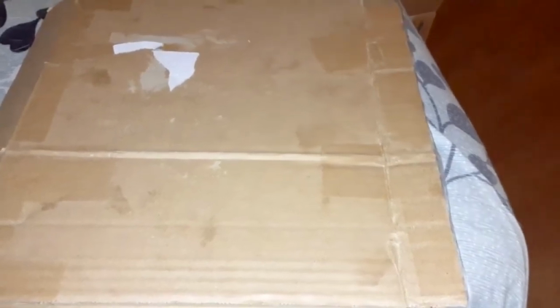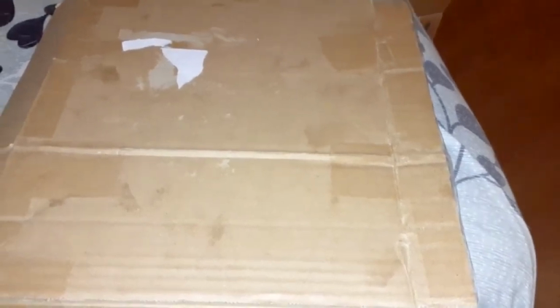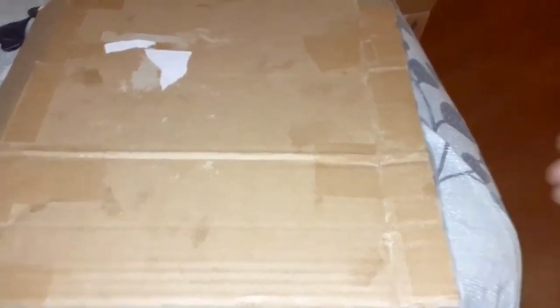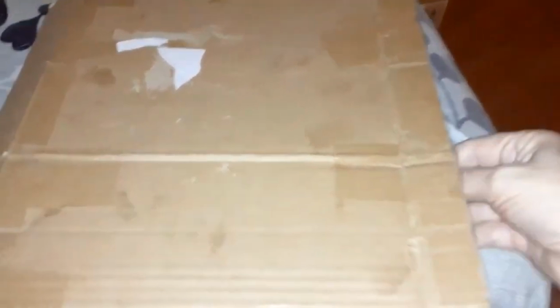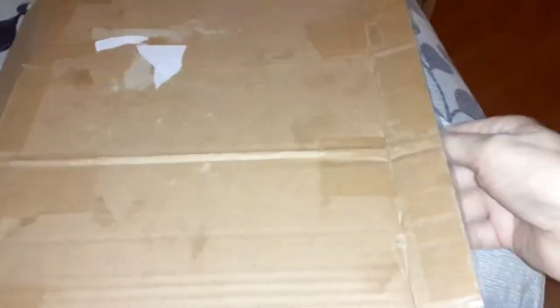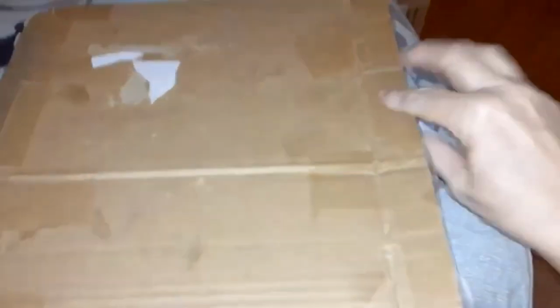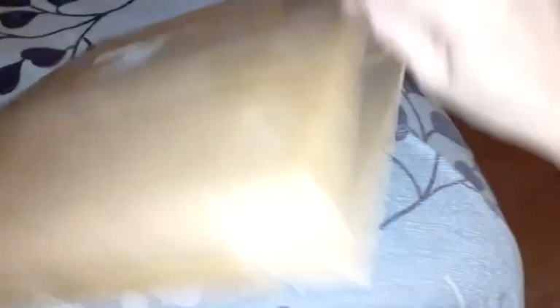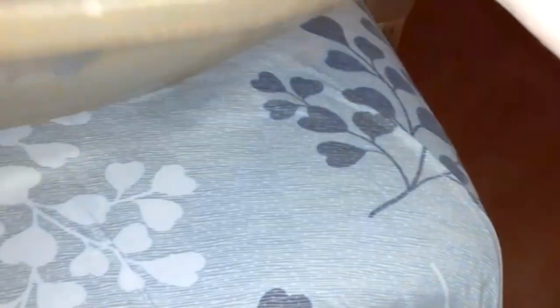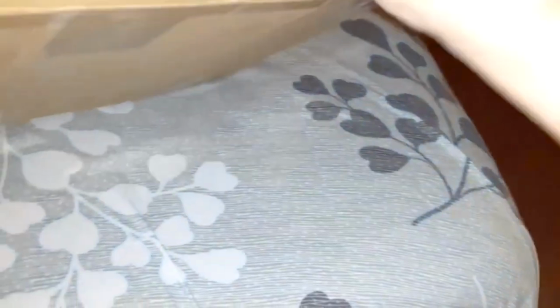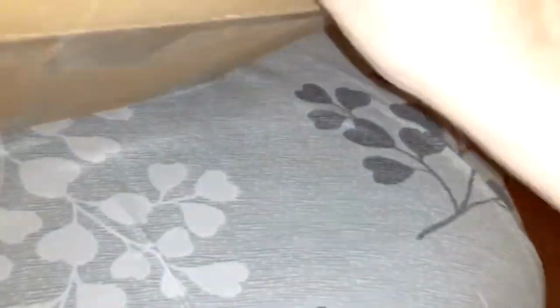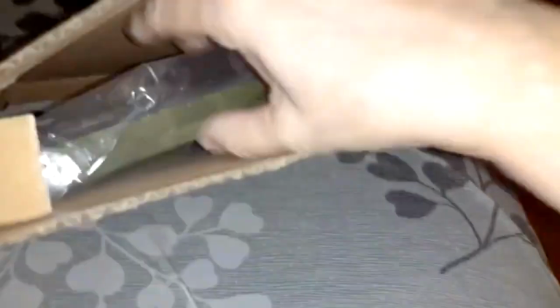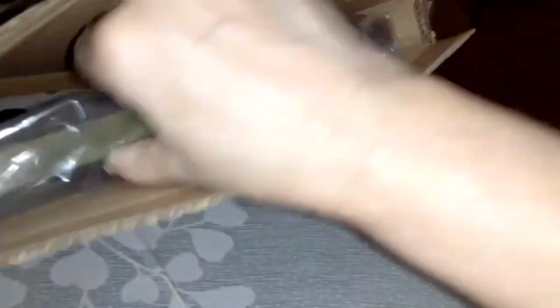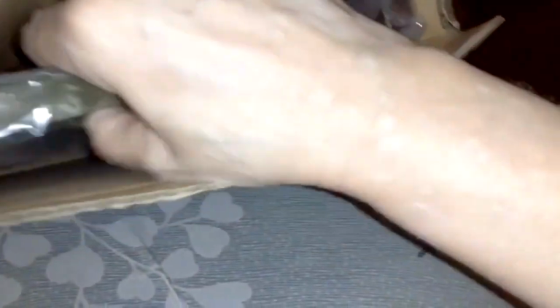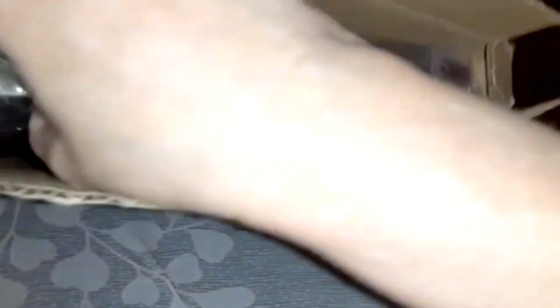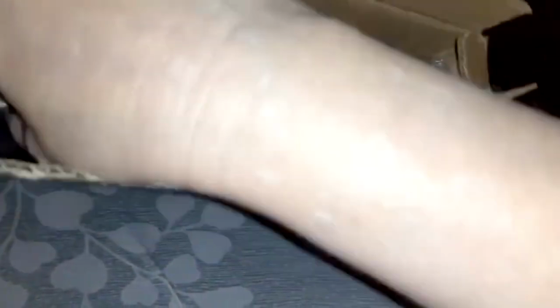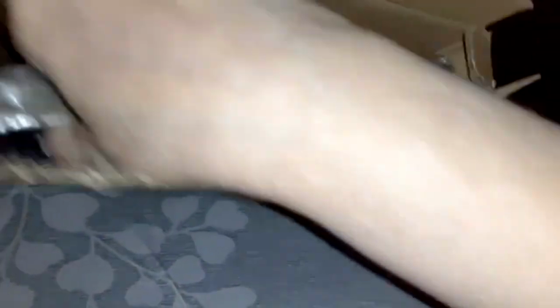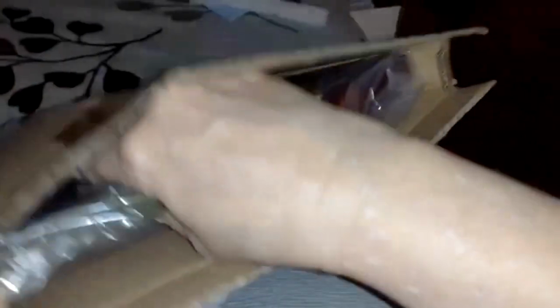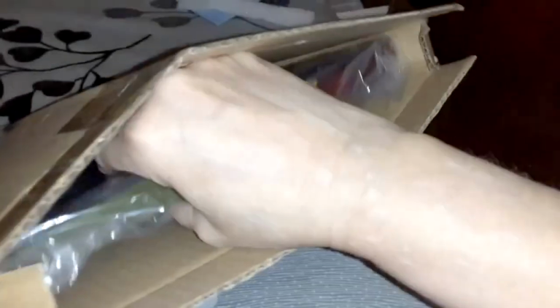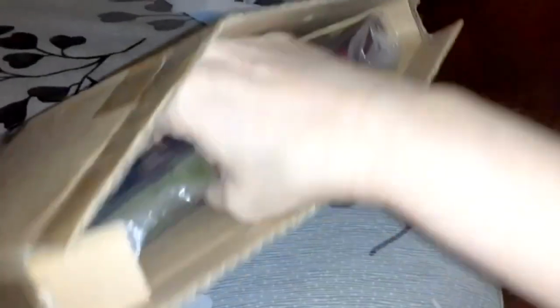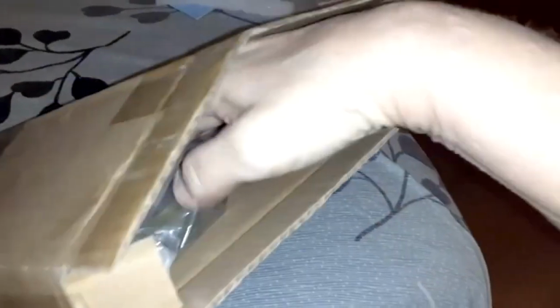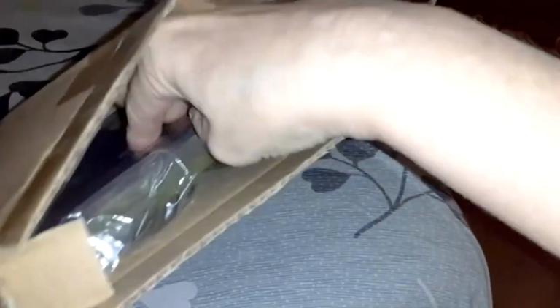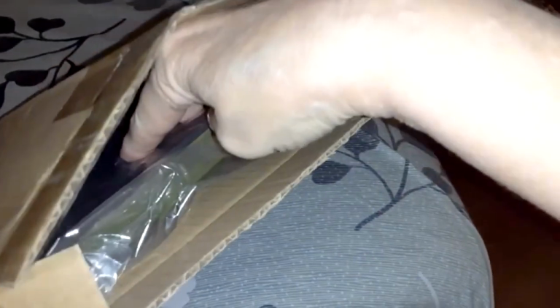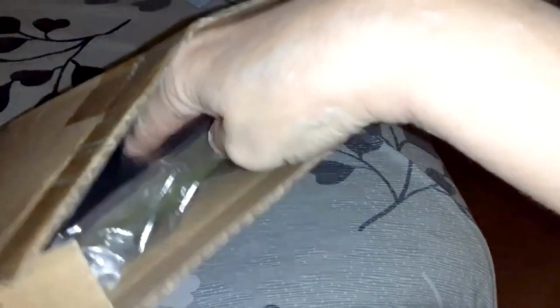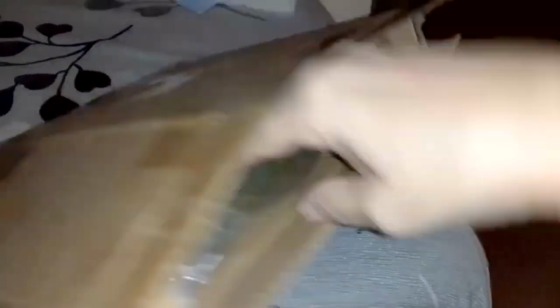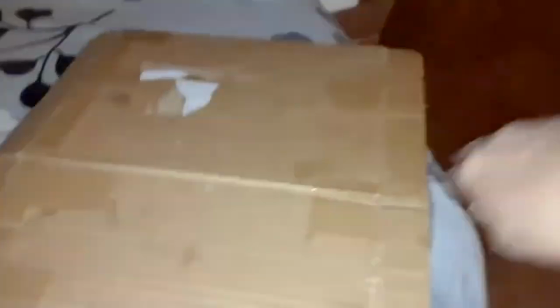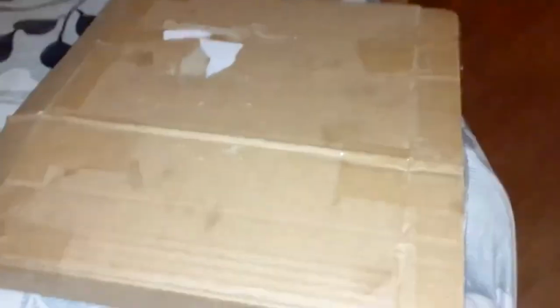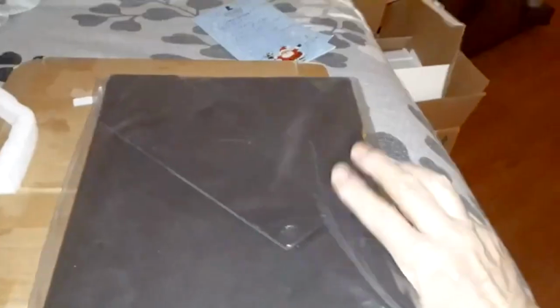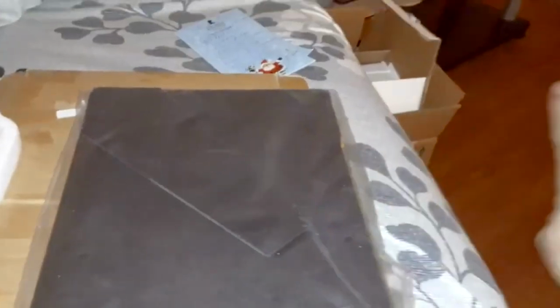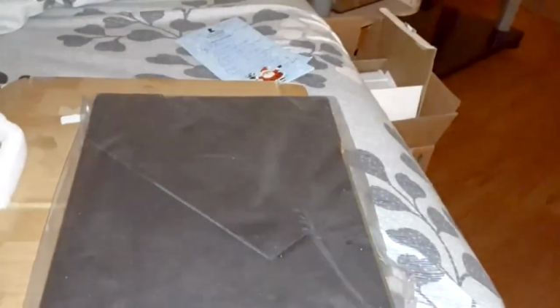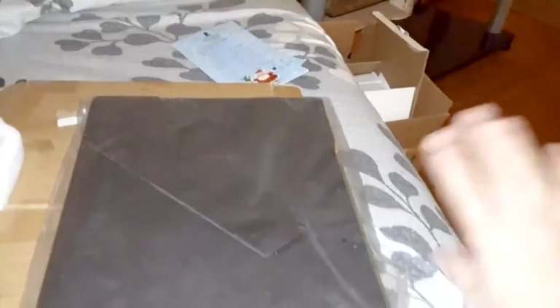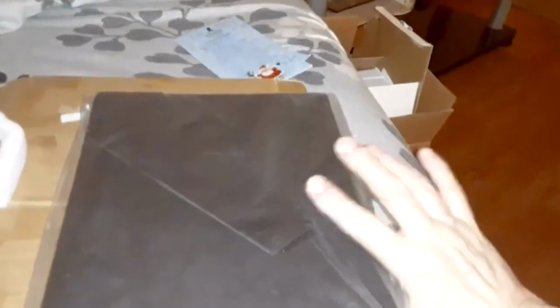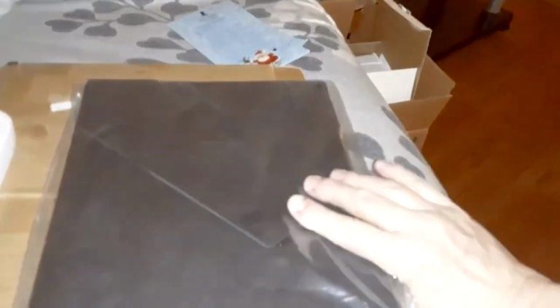Let me get this out of the box. It looks like it's well packed. And let's see what it looks like. I'm going to see it for the first time with you.